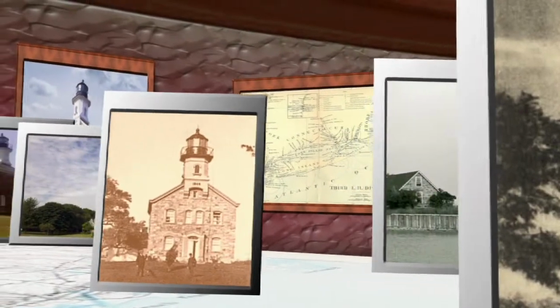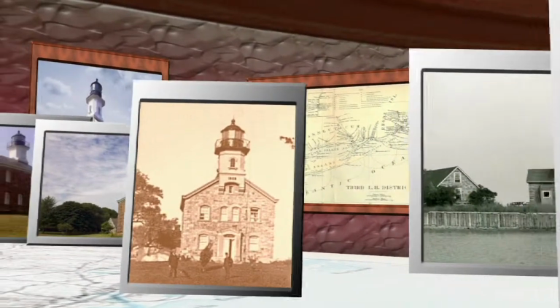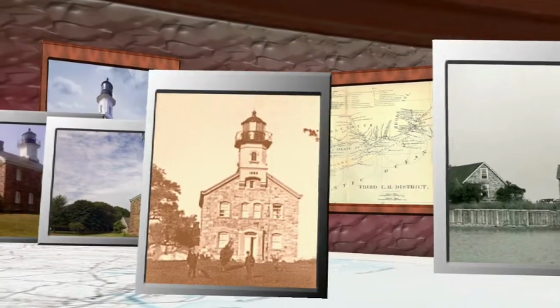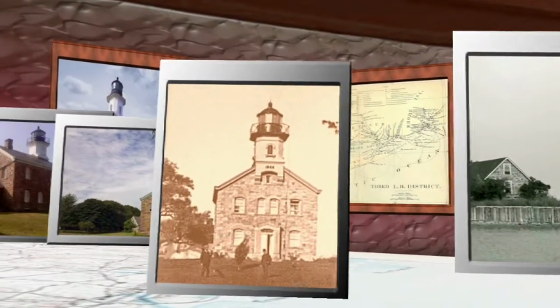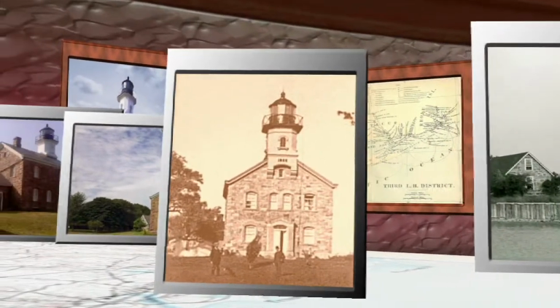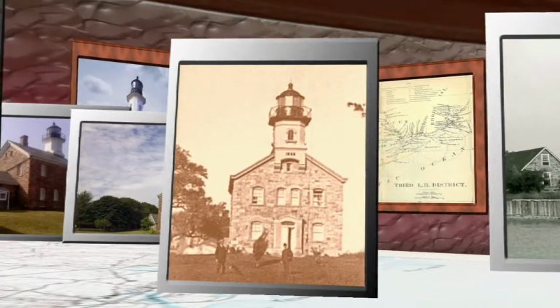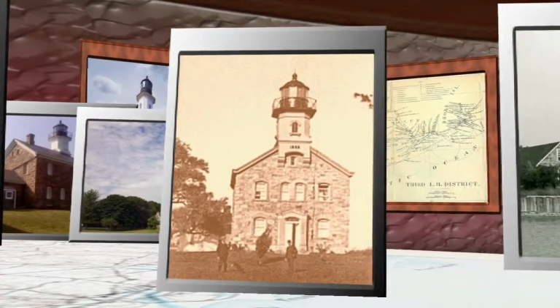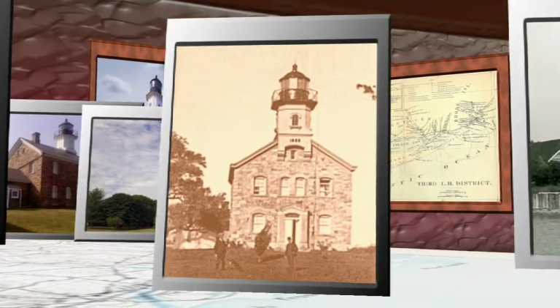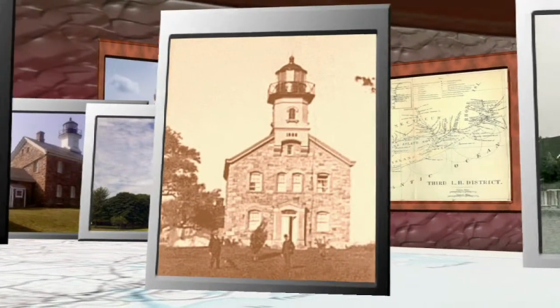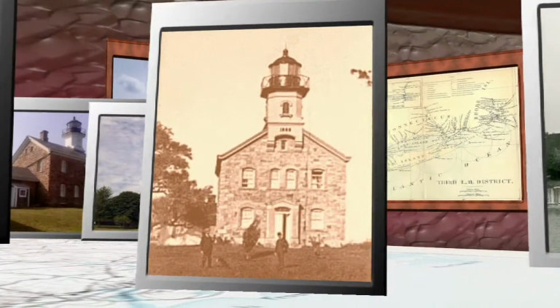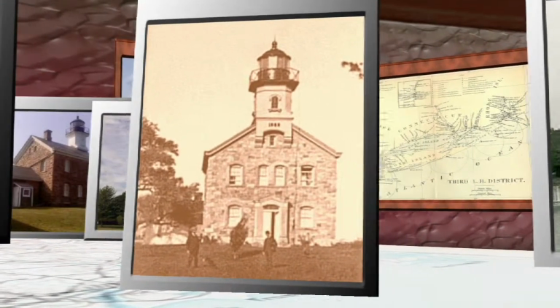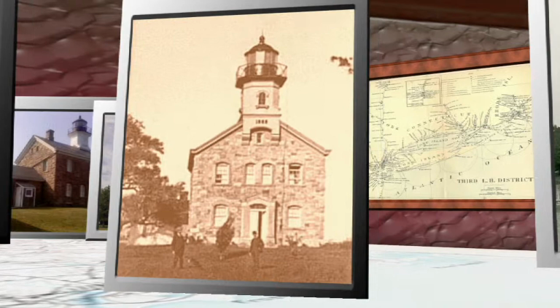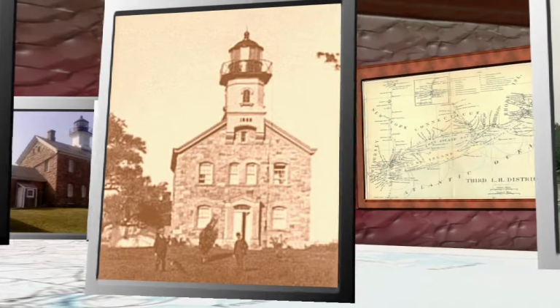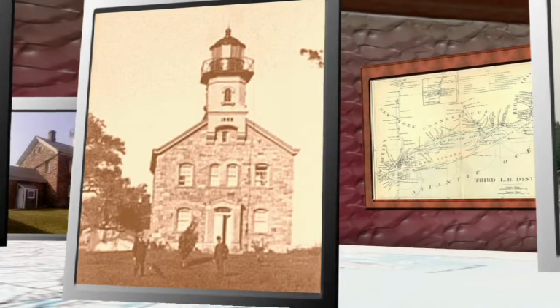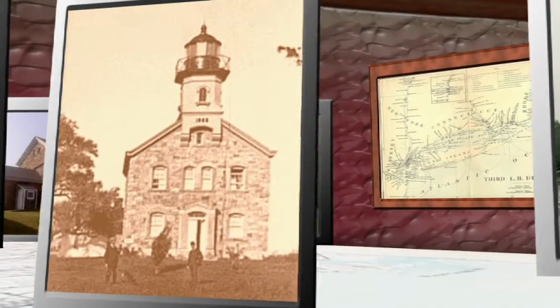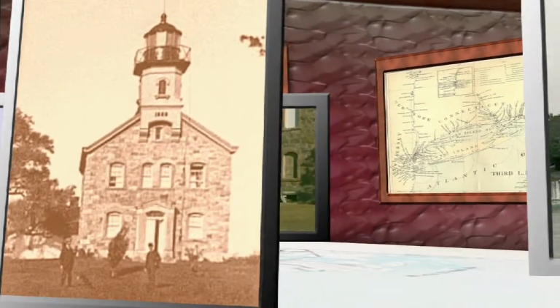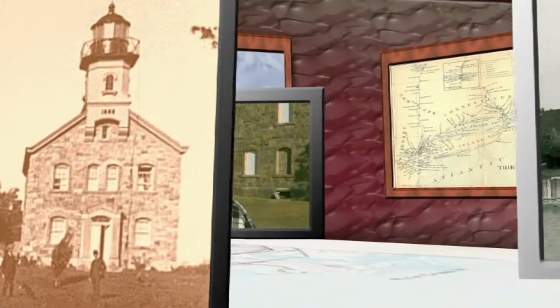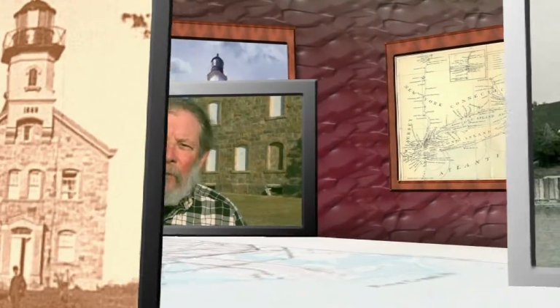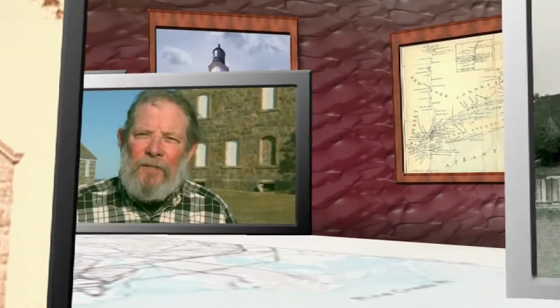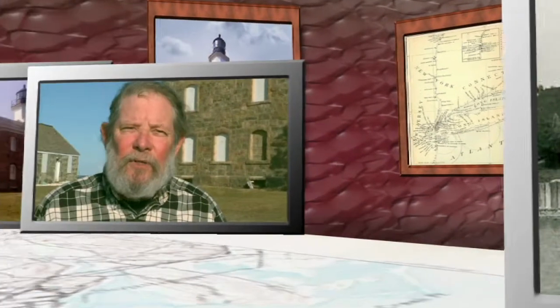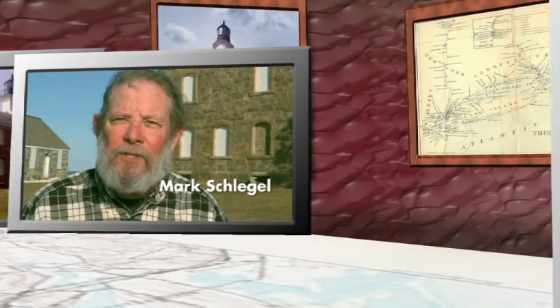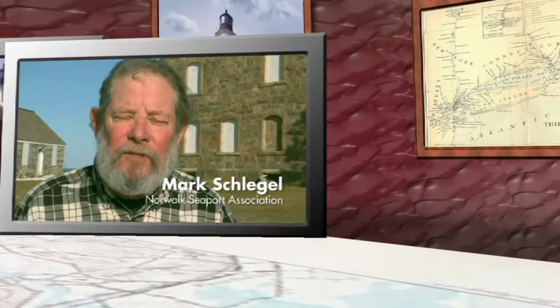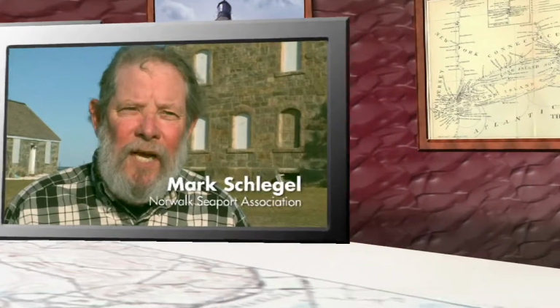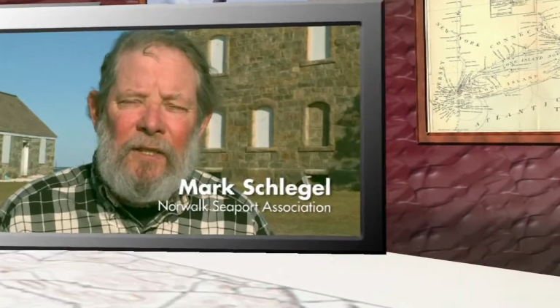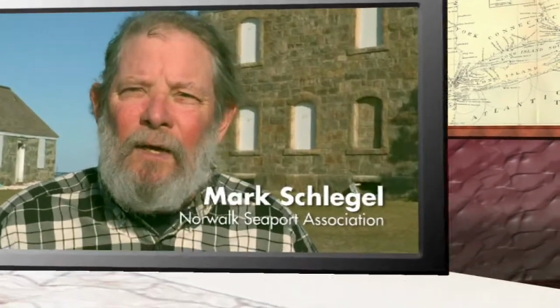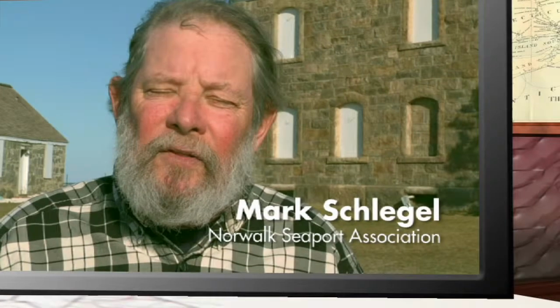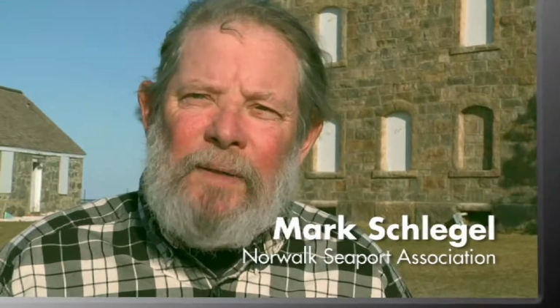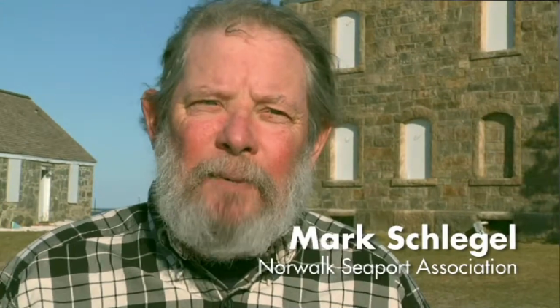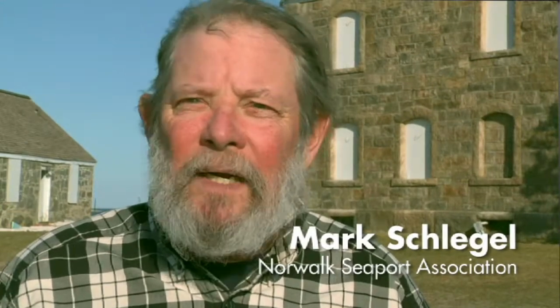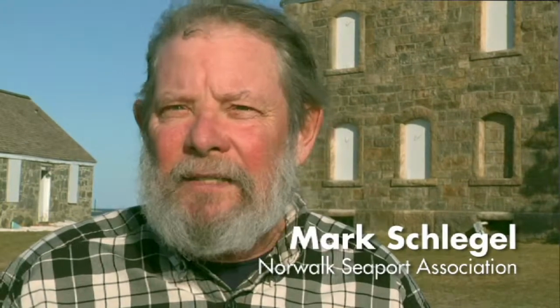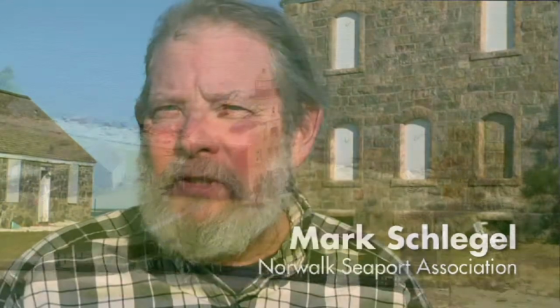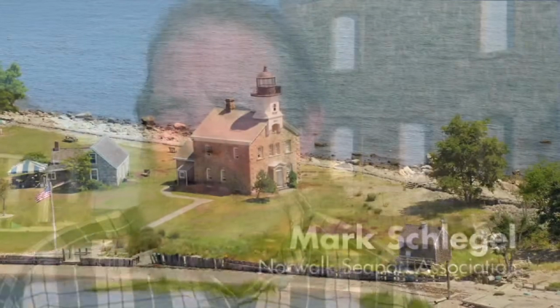A local family purchased it and maintained it as a private residence until 1986, when they sold the property to the Norwalk Seaport Association with the dream to keep it open and accessible to the public.